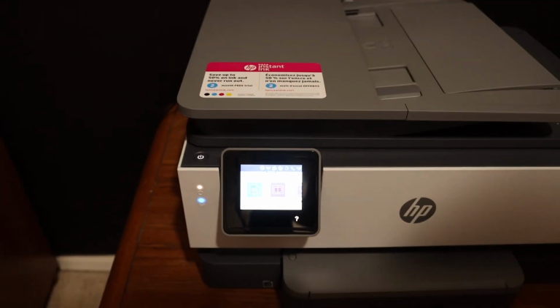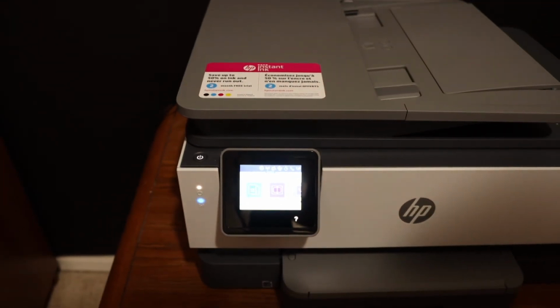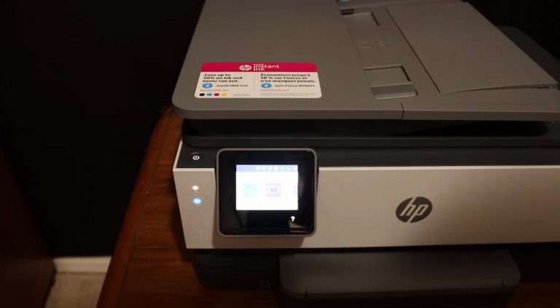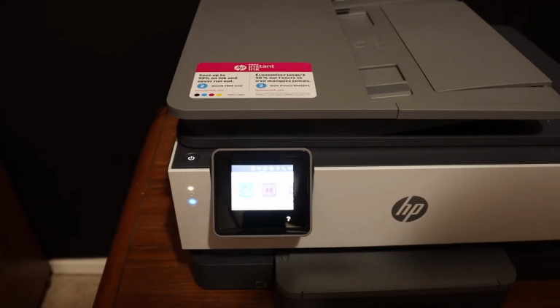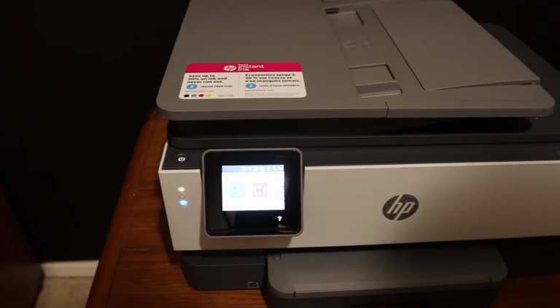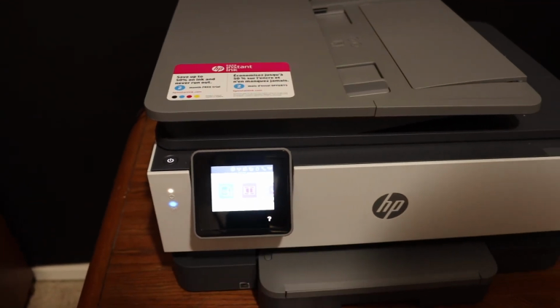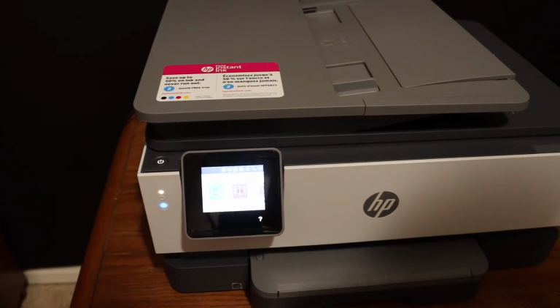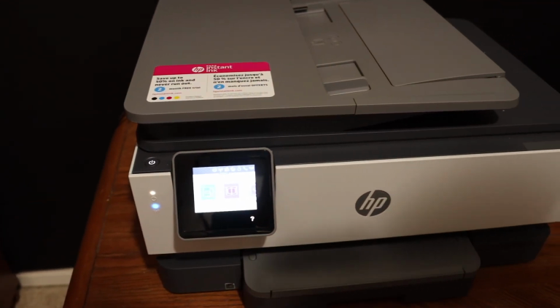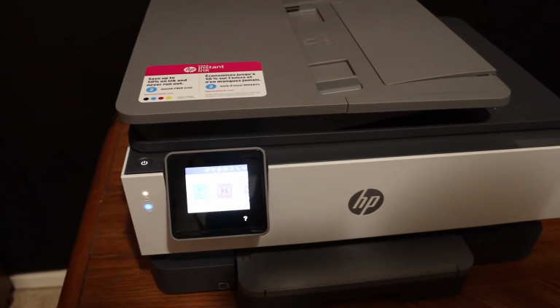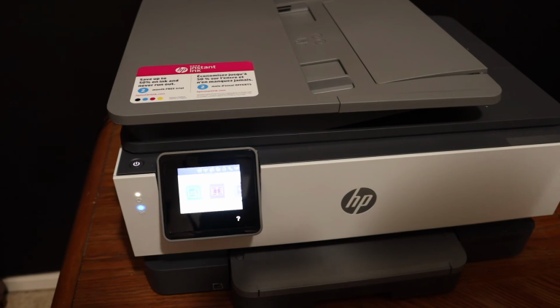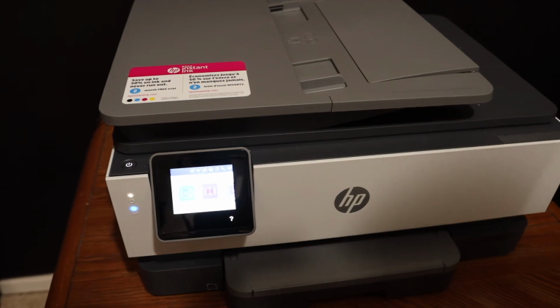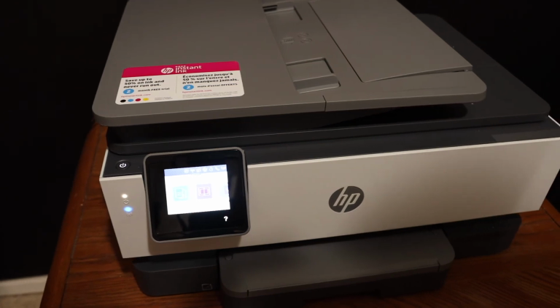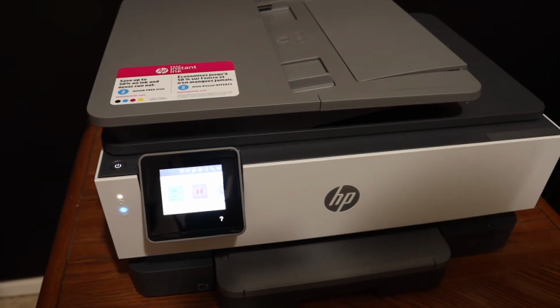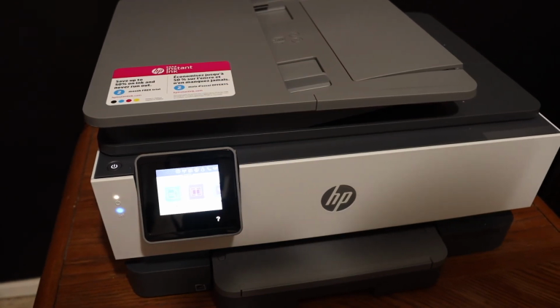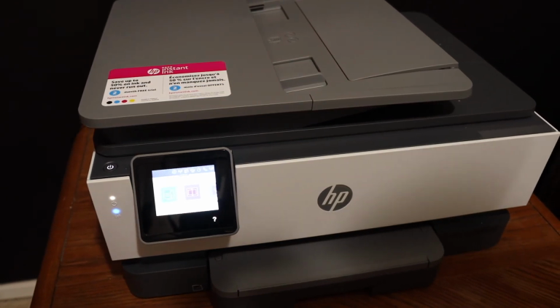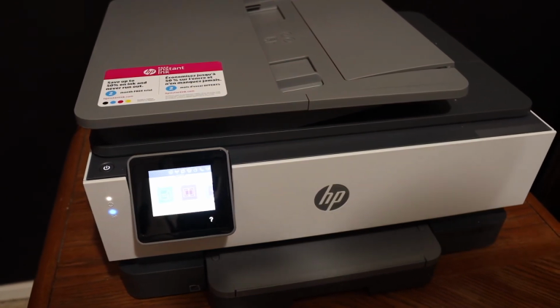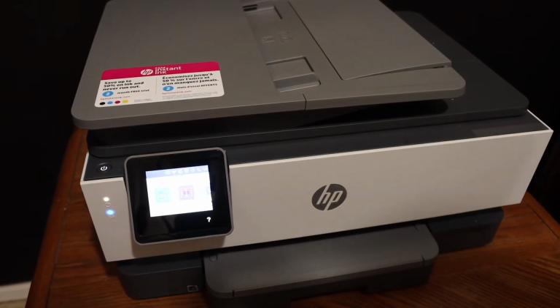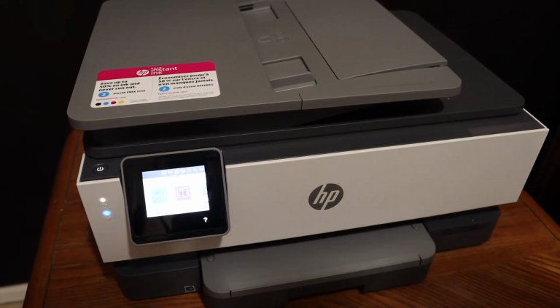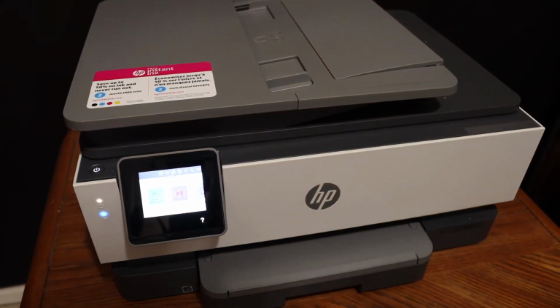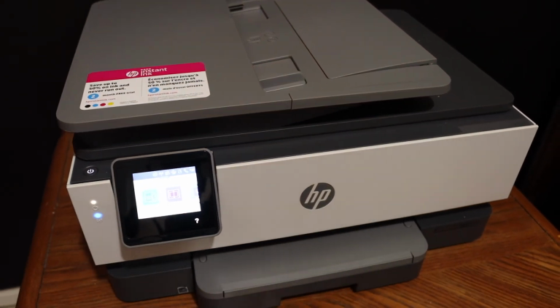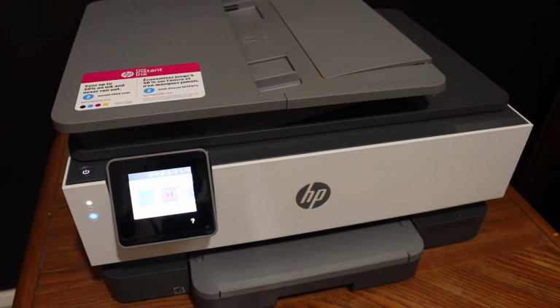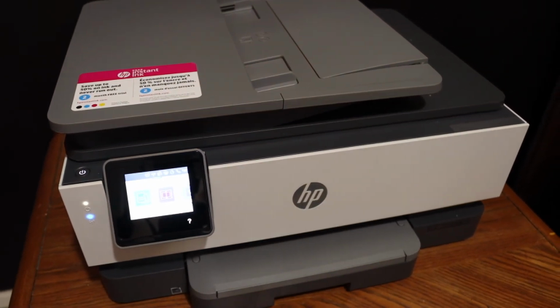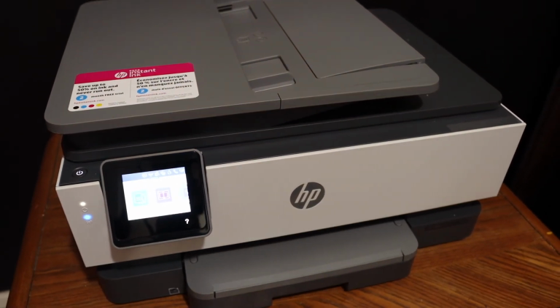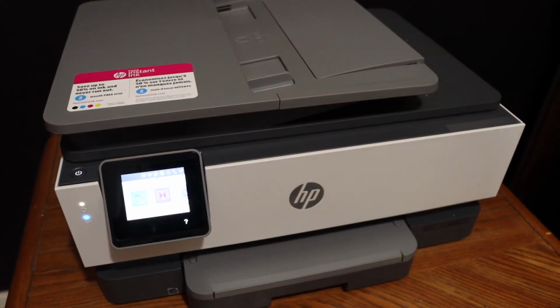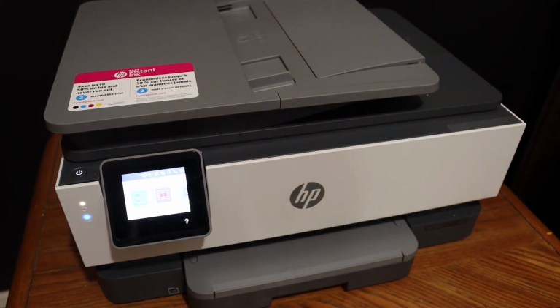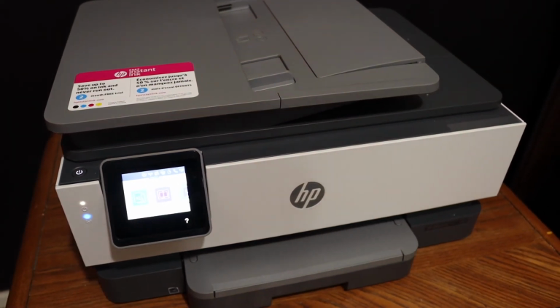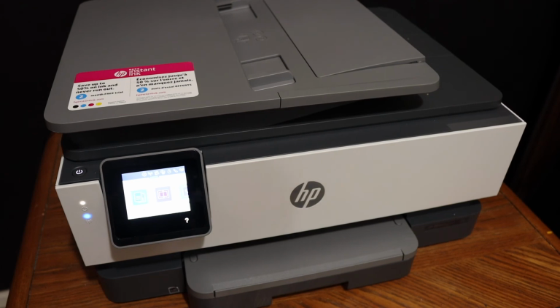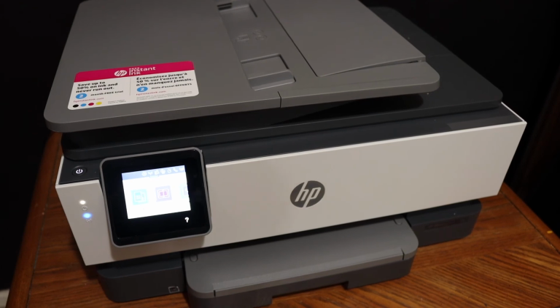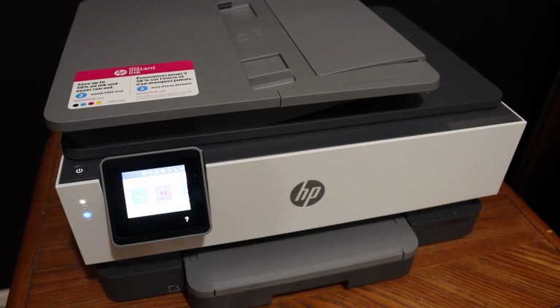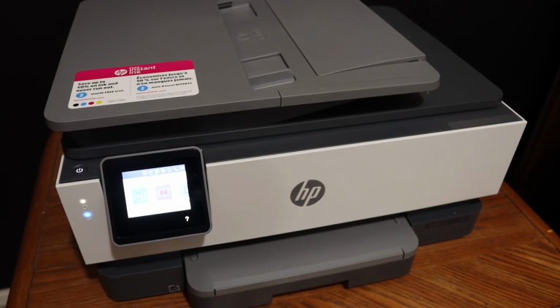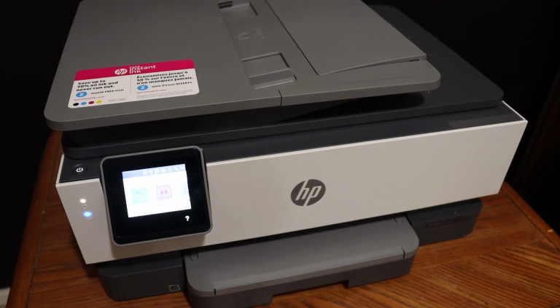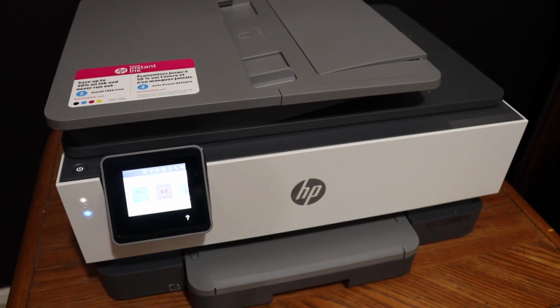From here you can add it to any device and then start wireless printing and scanning. Overall it's very easy to connect this printer with the Wi-Fi network of your home or office. Thanks for watching.